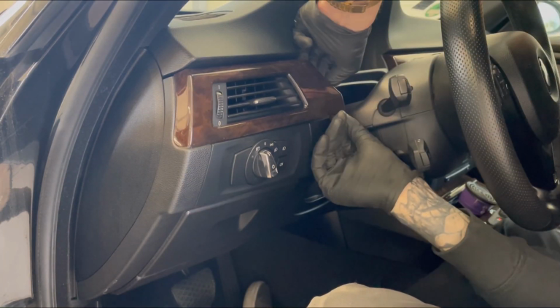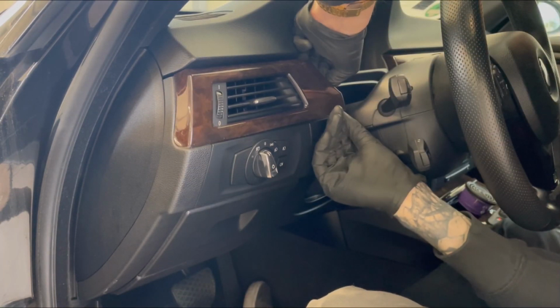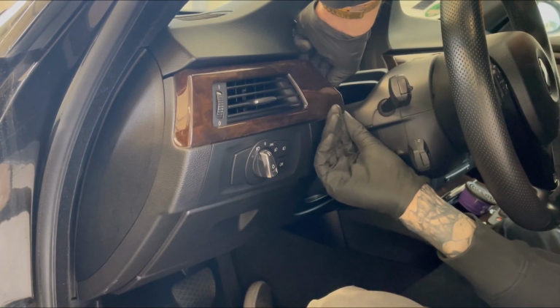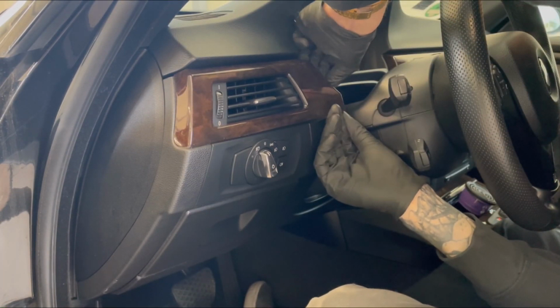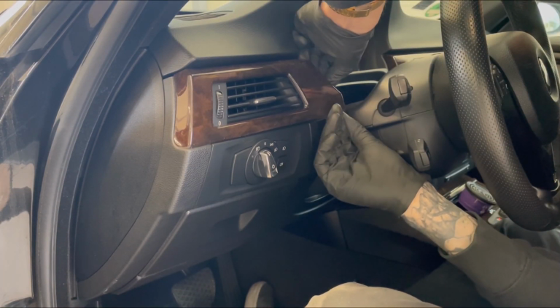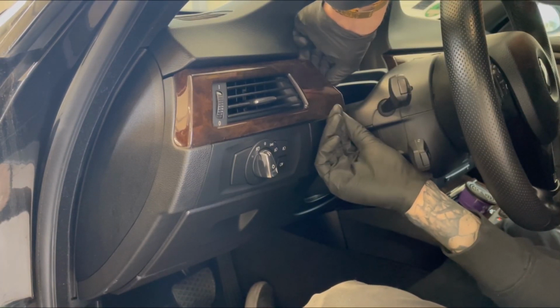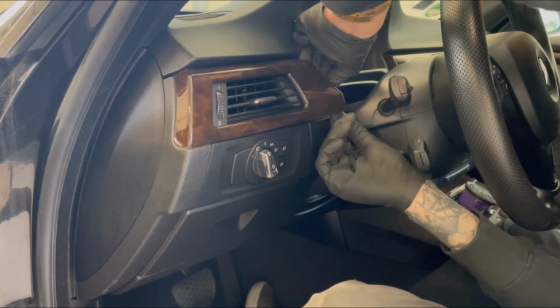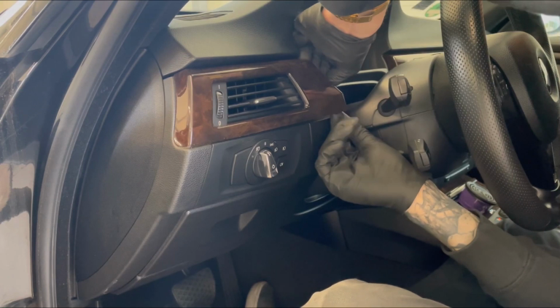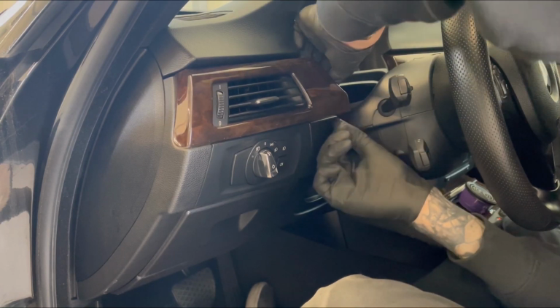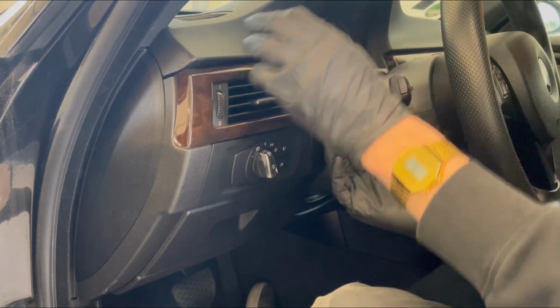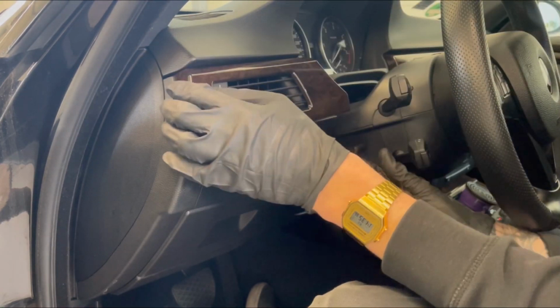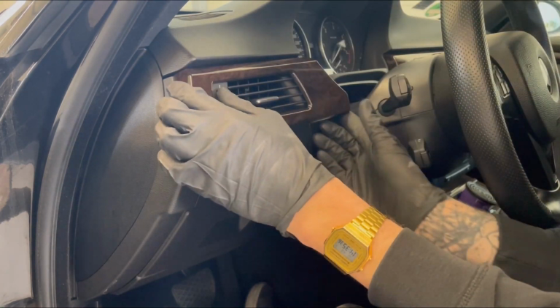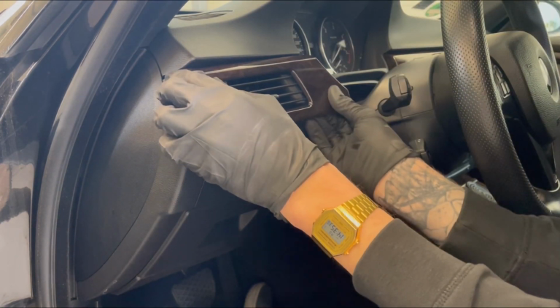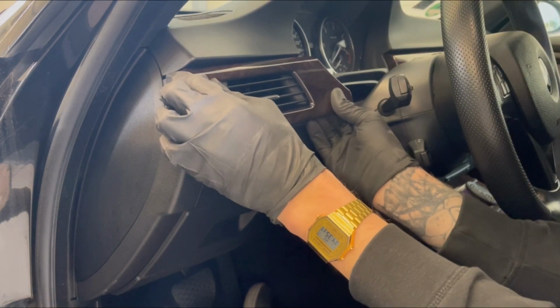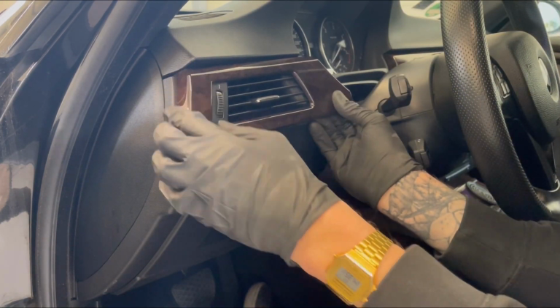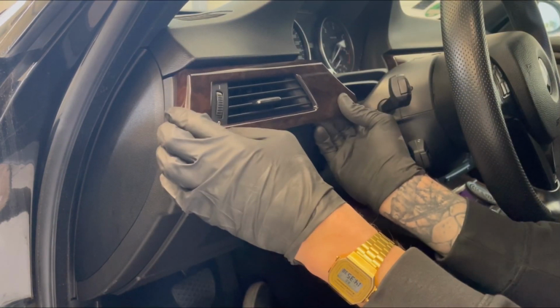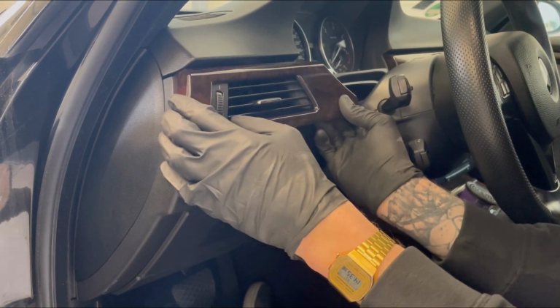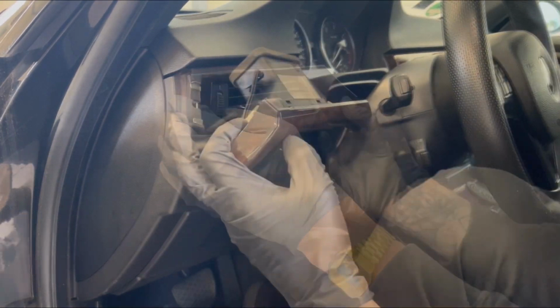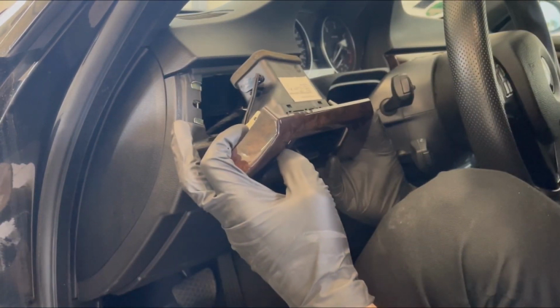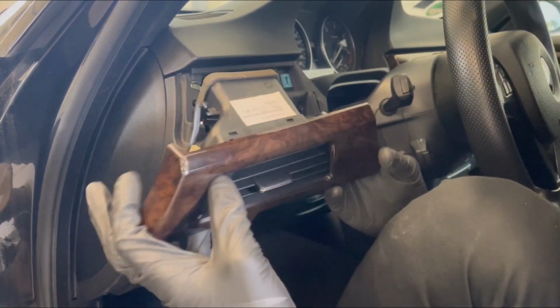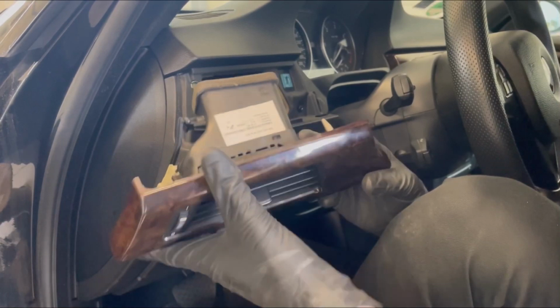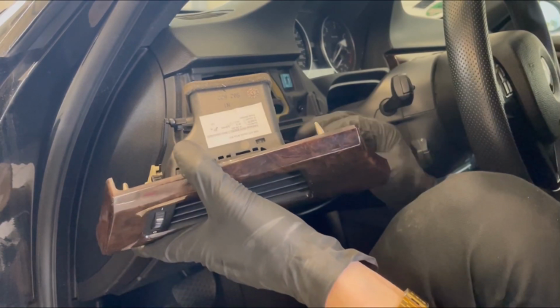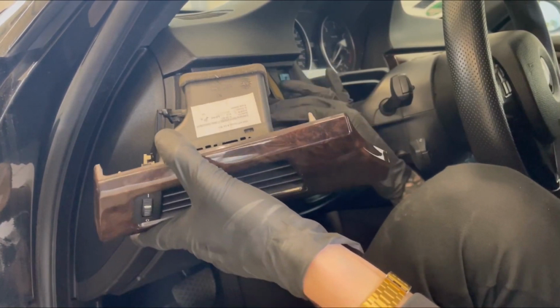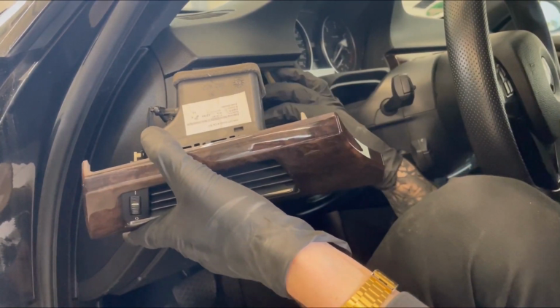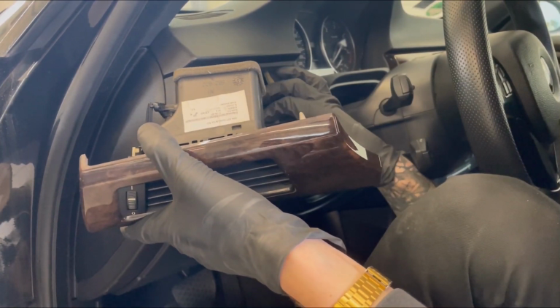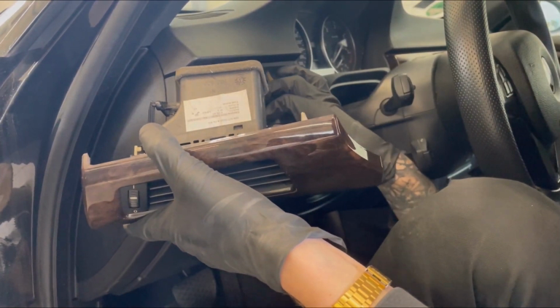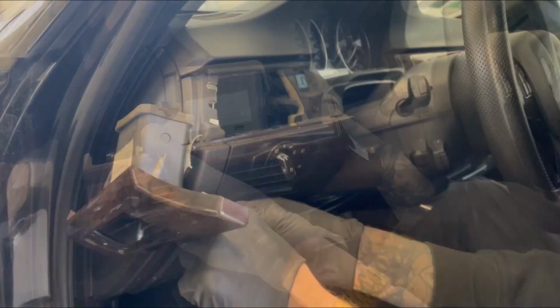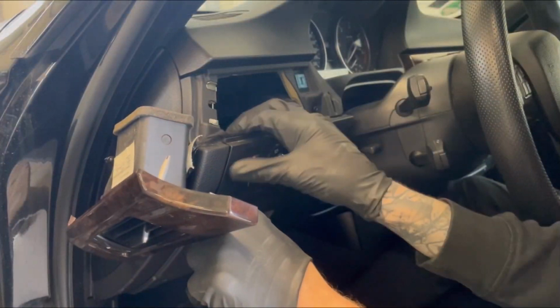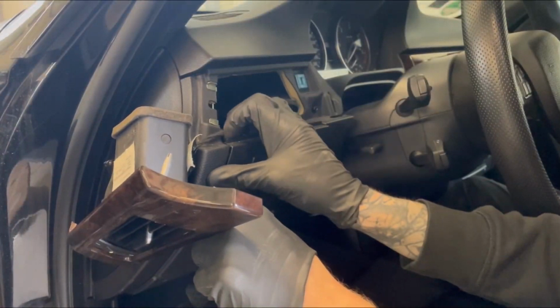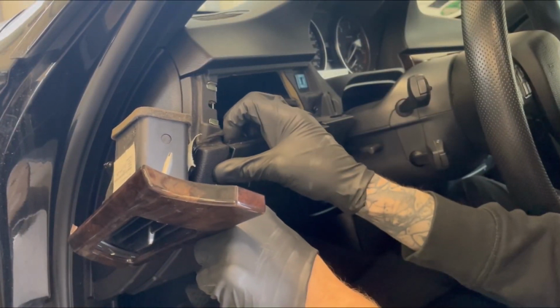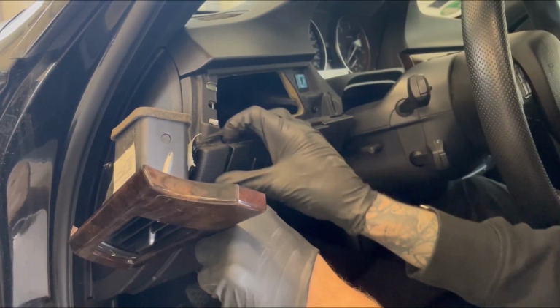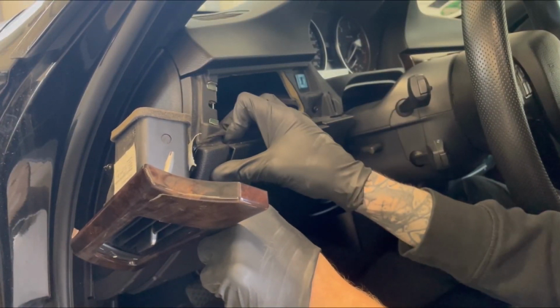Prying it open can take some time, but don't rush — you will get it eventually. Once you remove the vent with the trim, you can now remove the light switch itself.